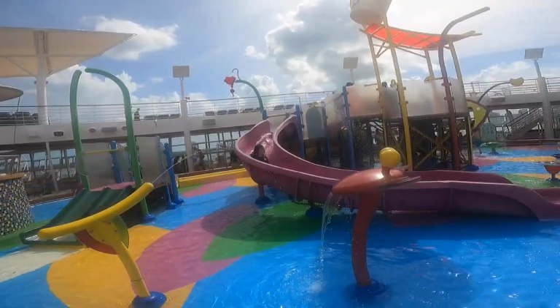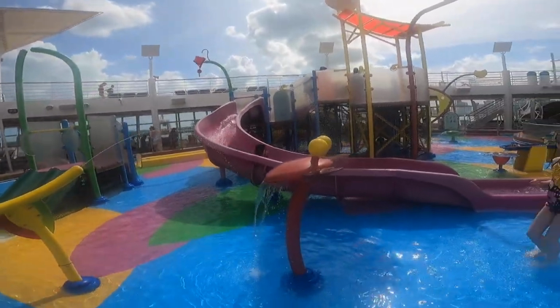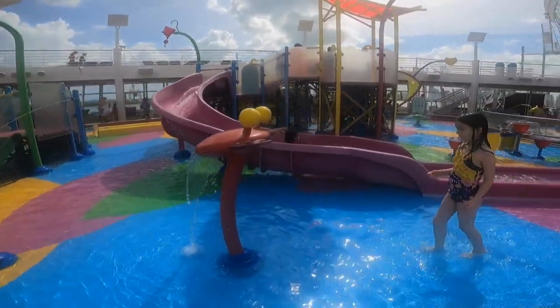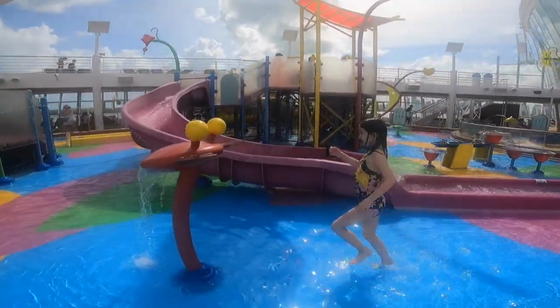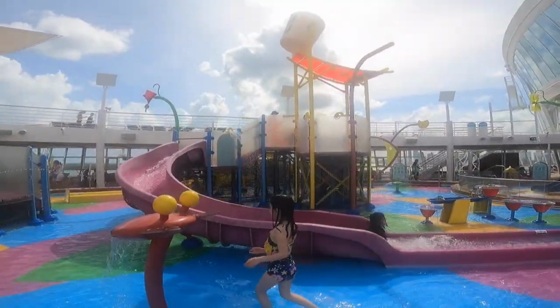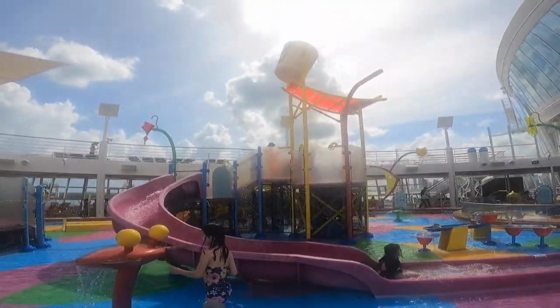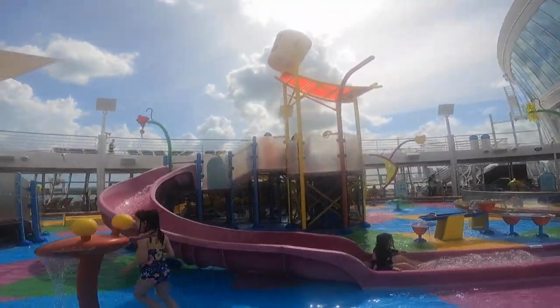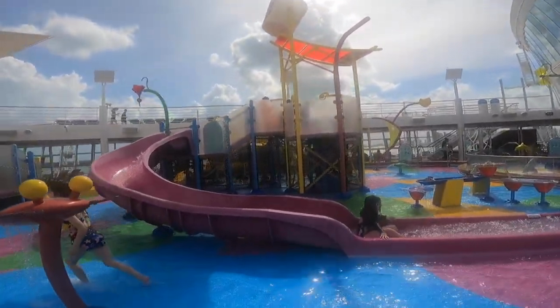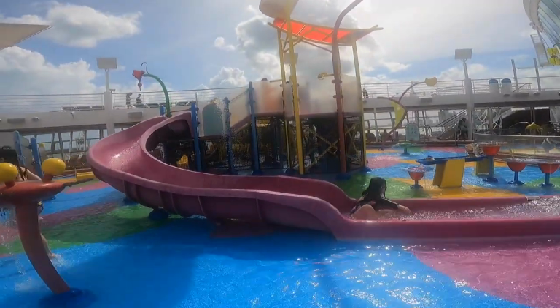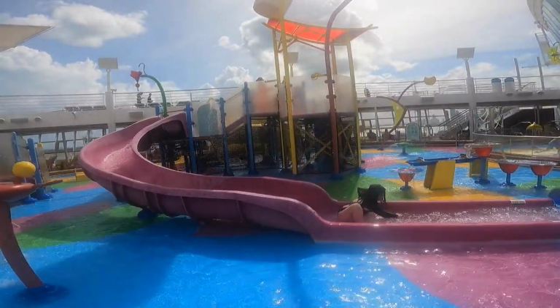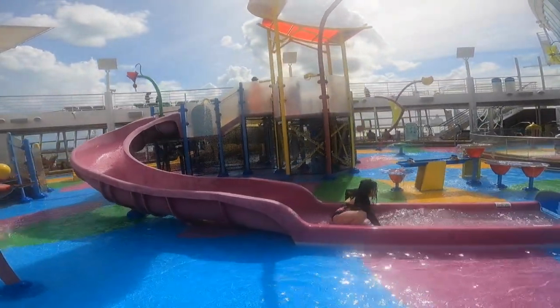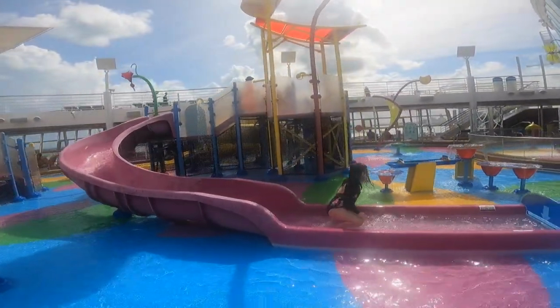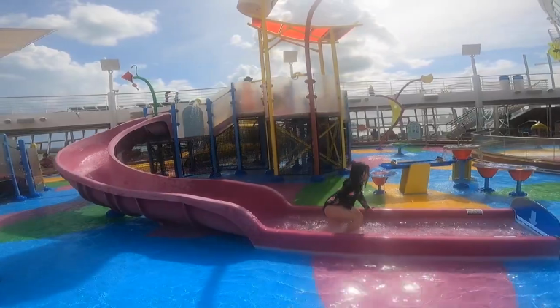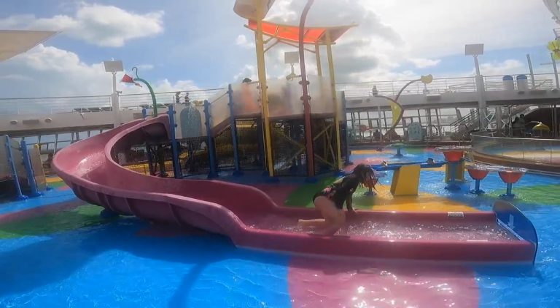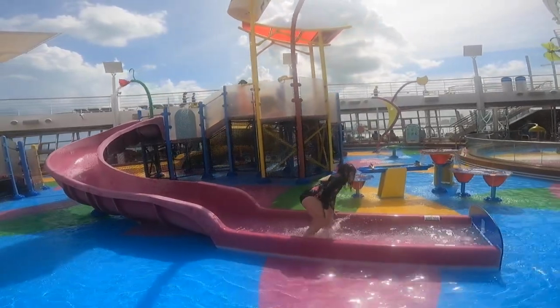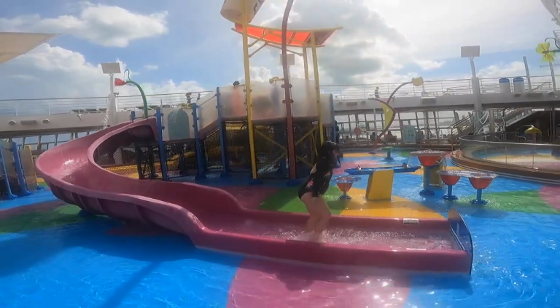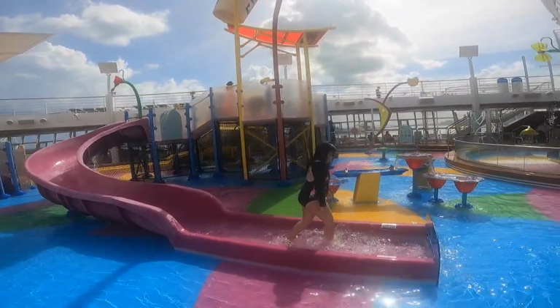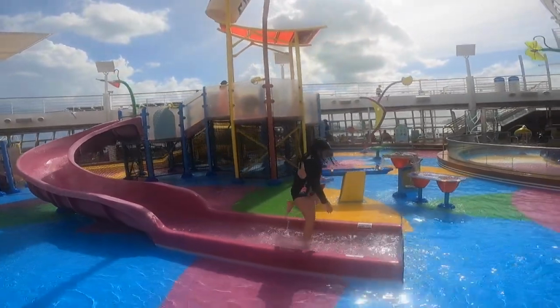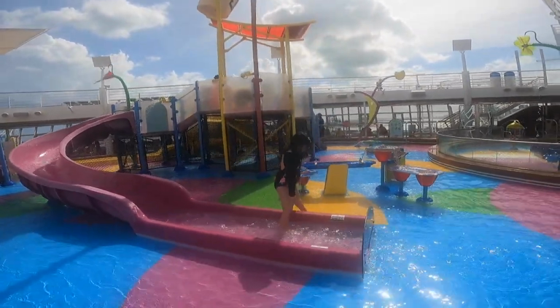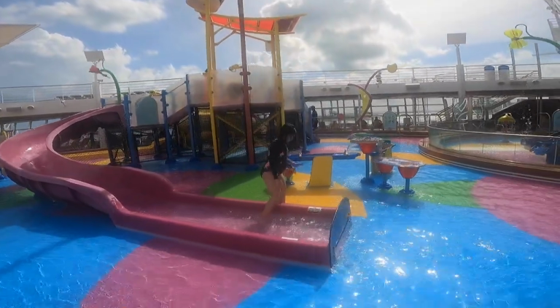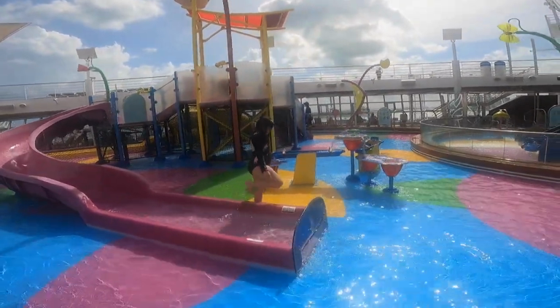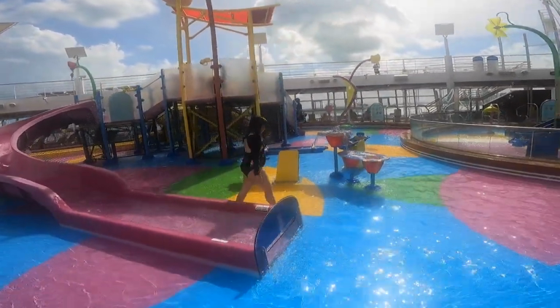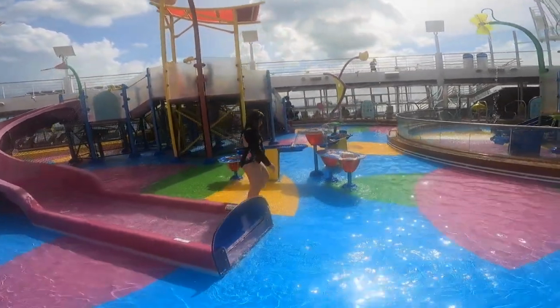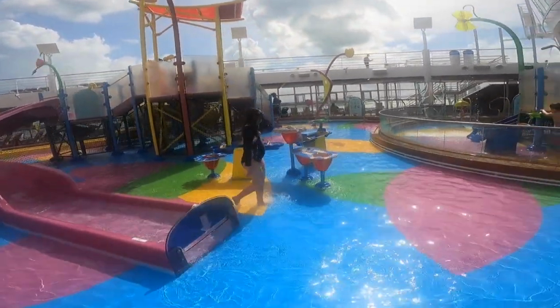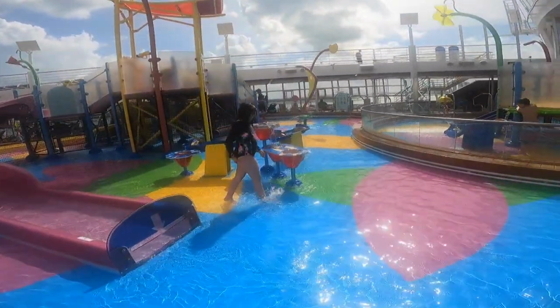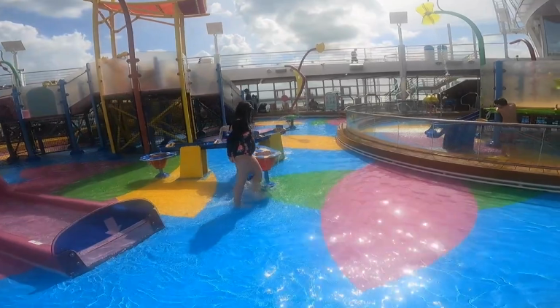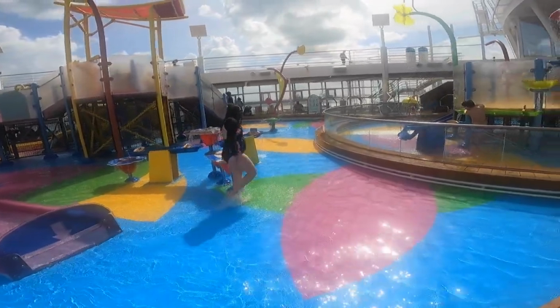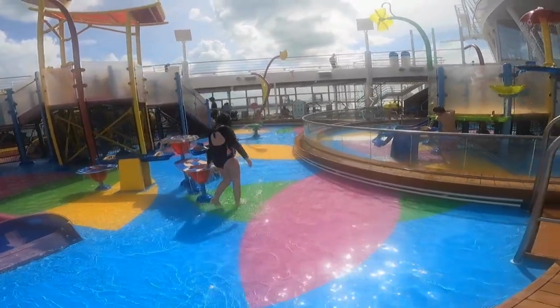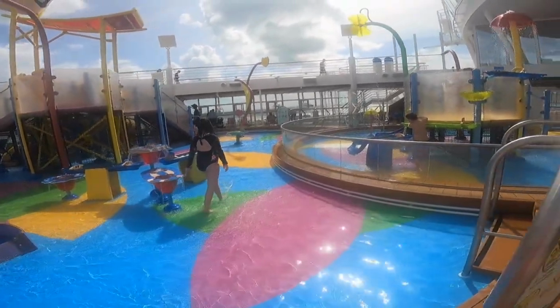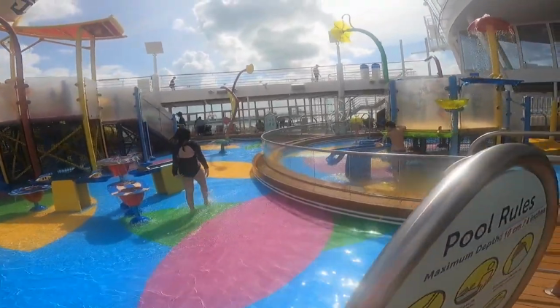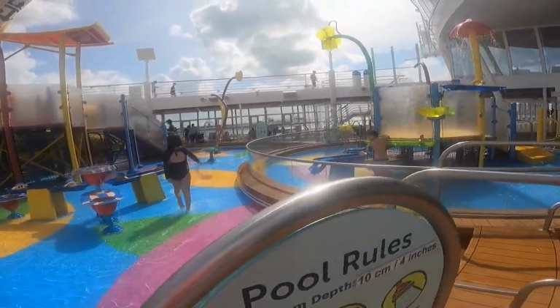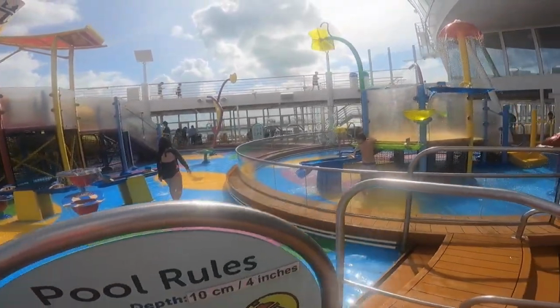Let's not forget about the kiddies. It's a nice little splash park with some slides, fountains, and a bucket up top that dumps water on you every now and then to keep them nice and cool.